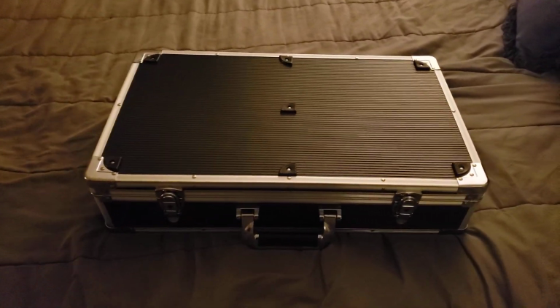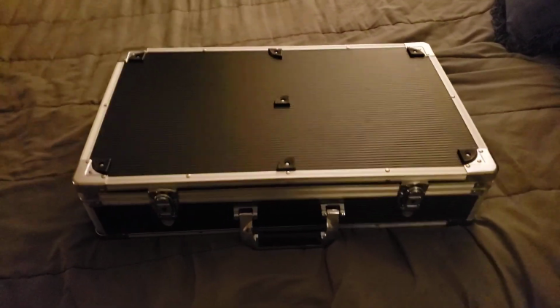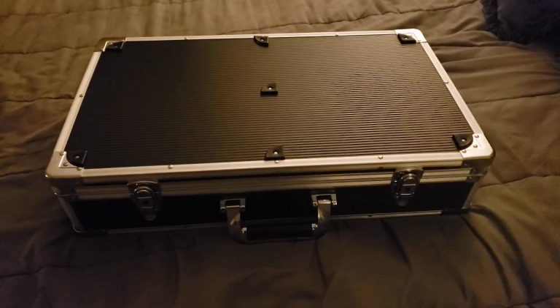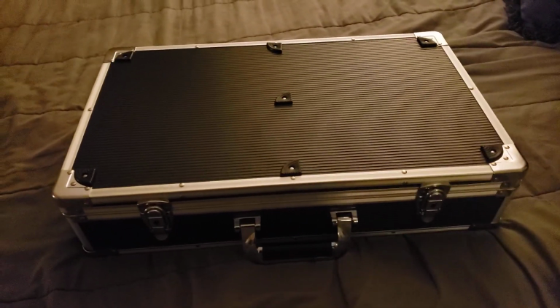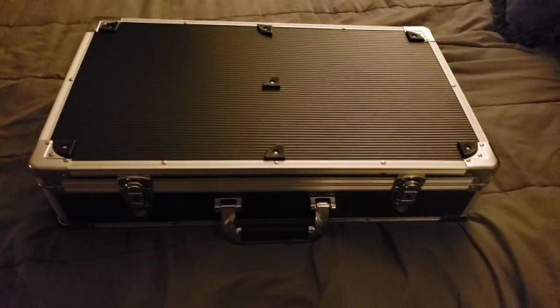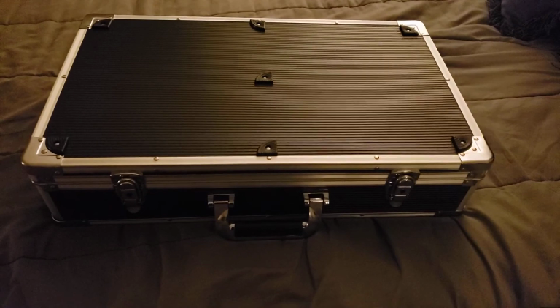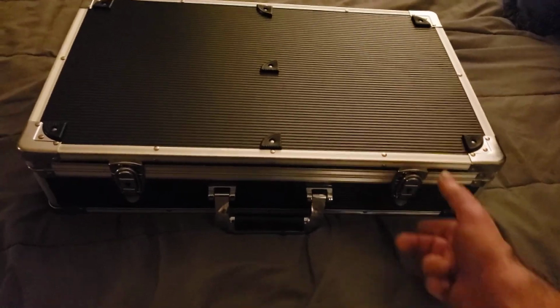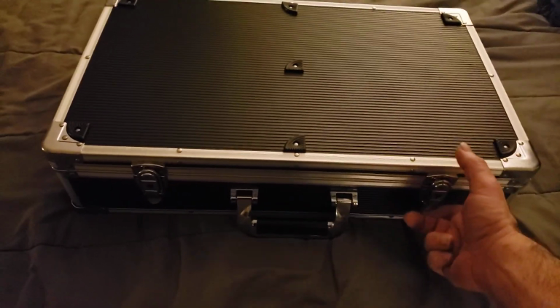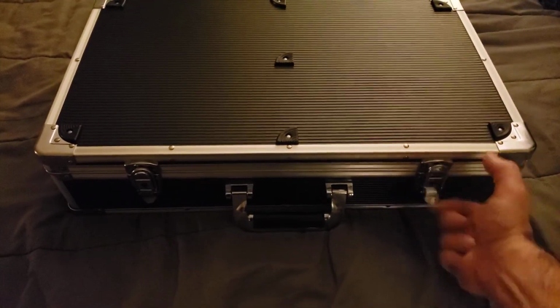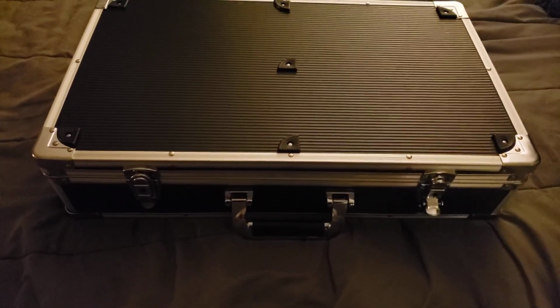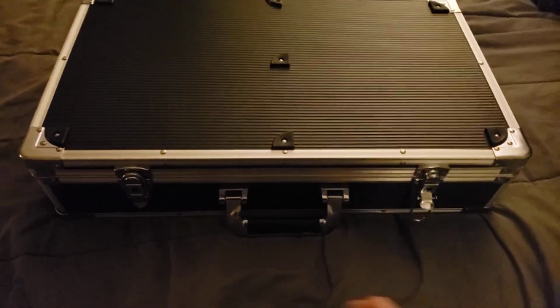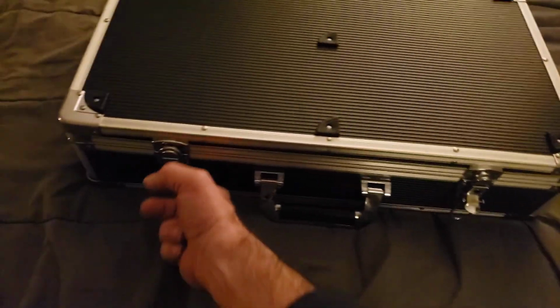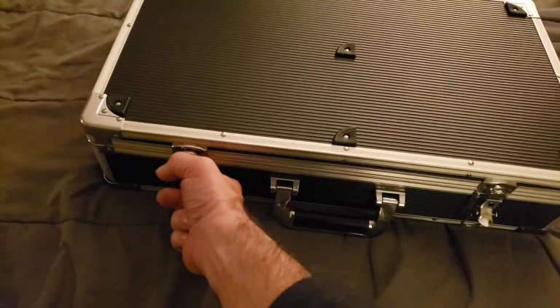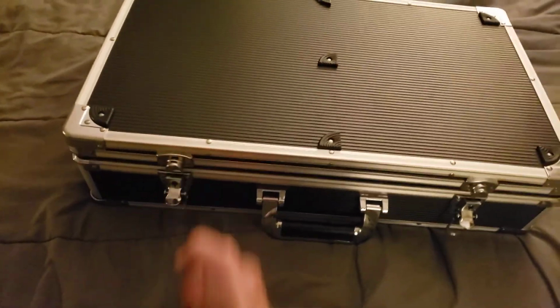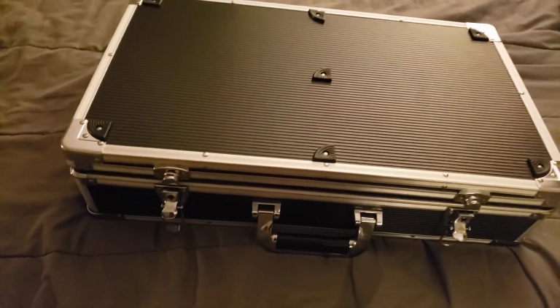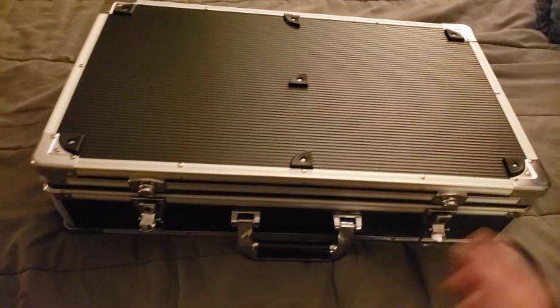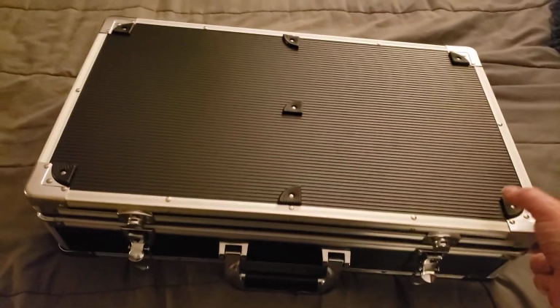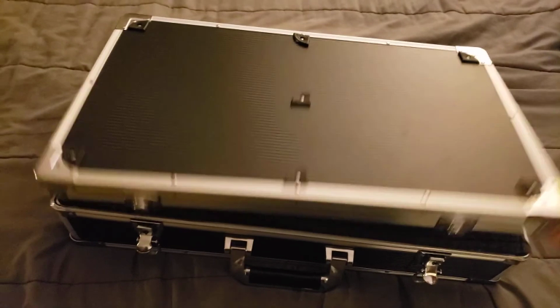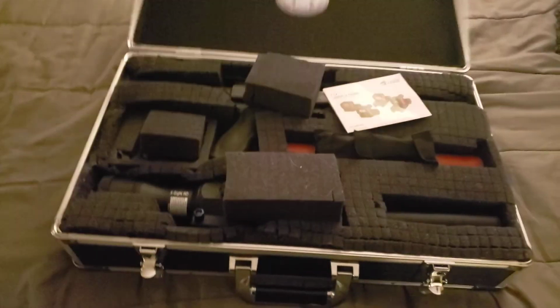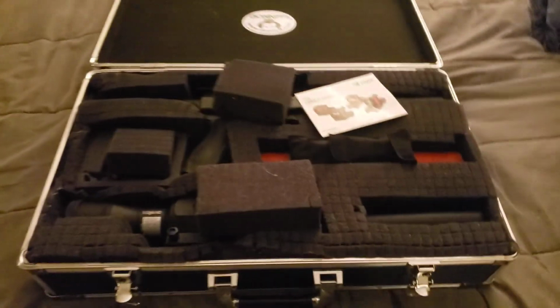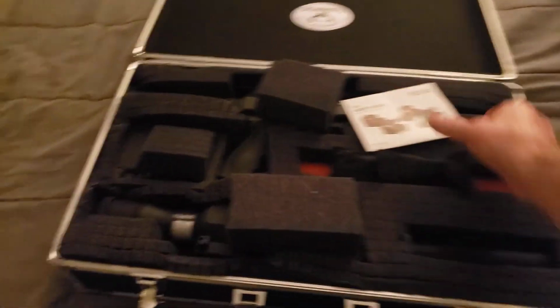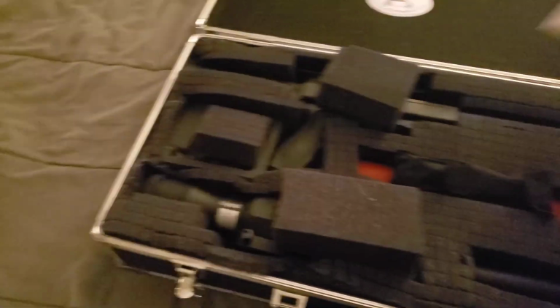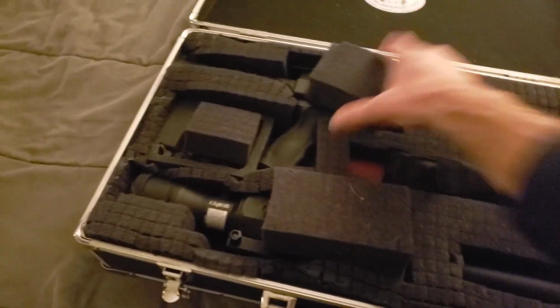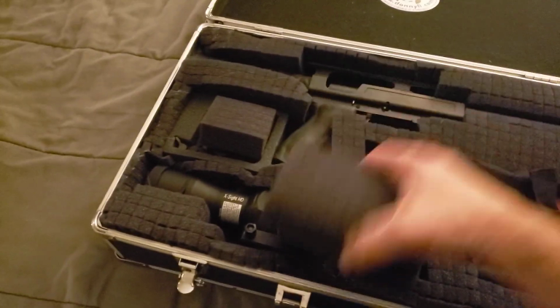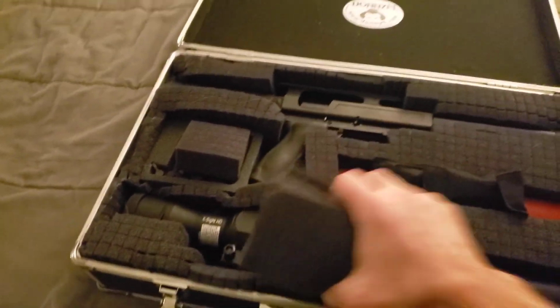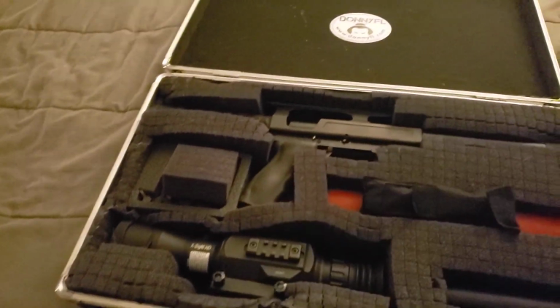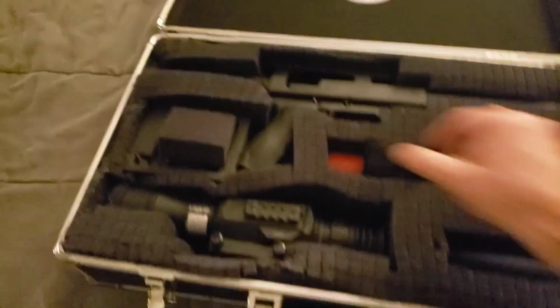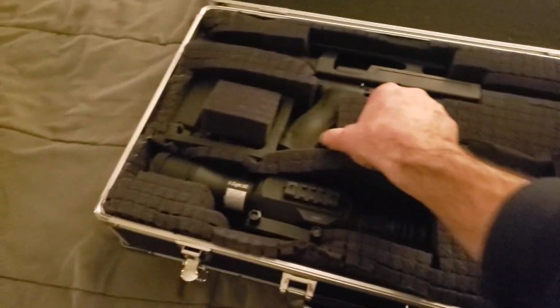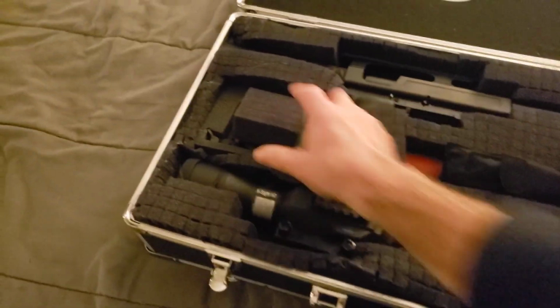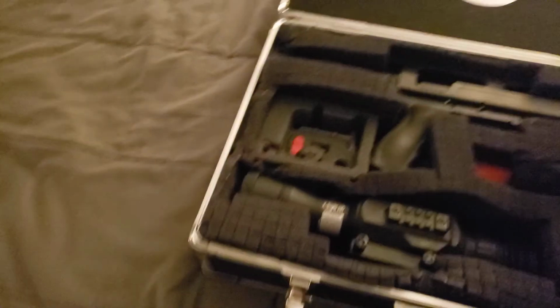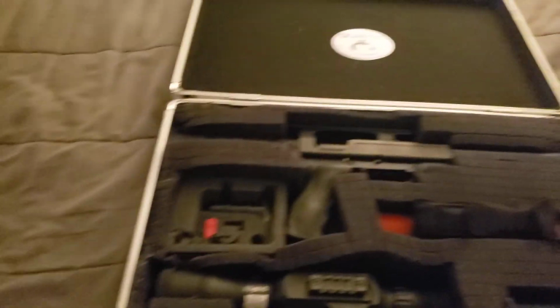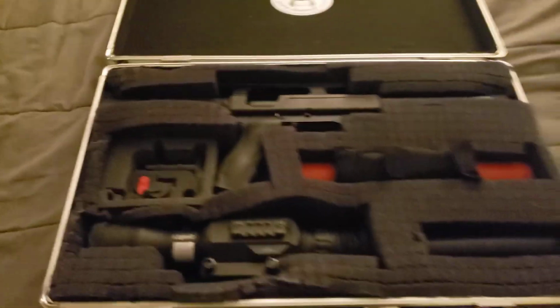But — what's in the case? Let's take a look. The Rex Bugout!